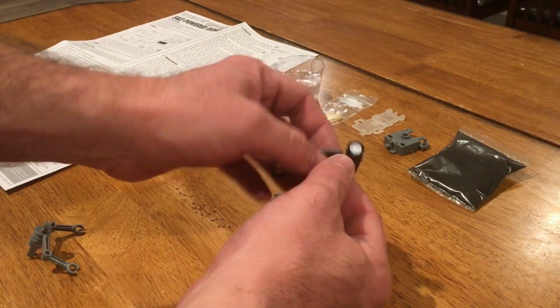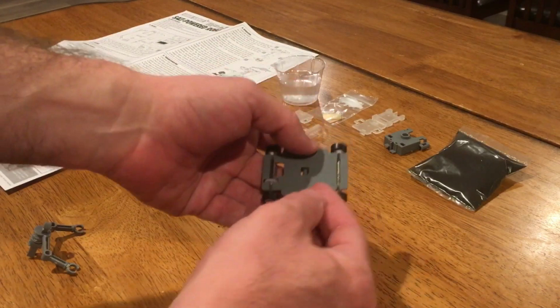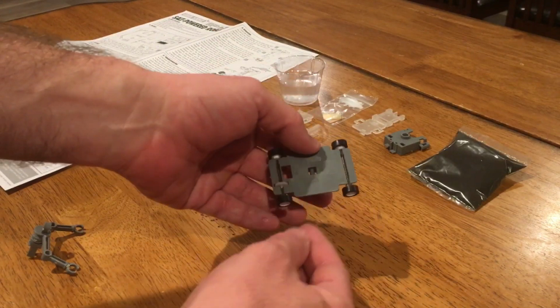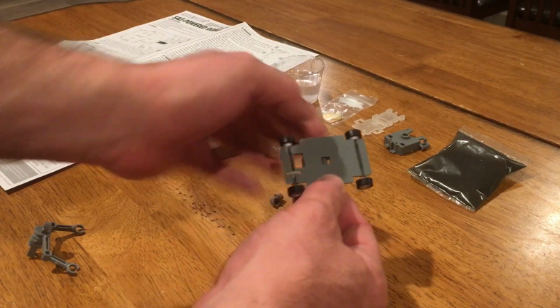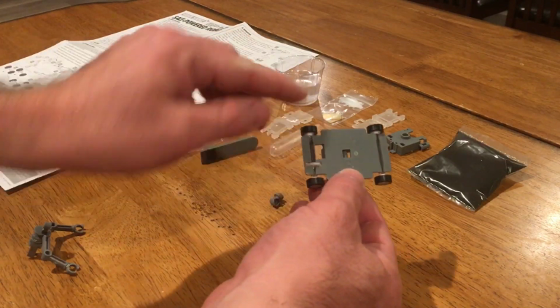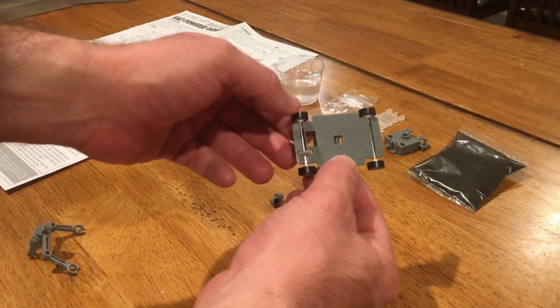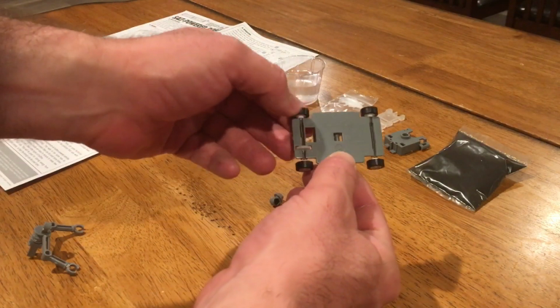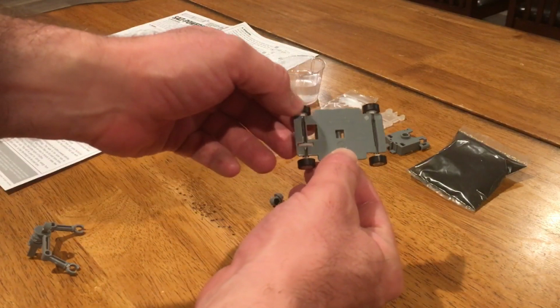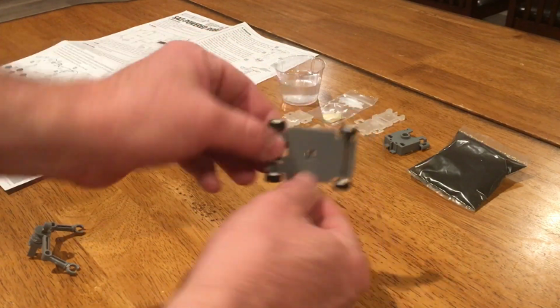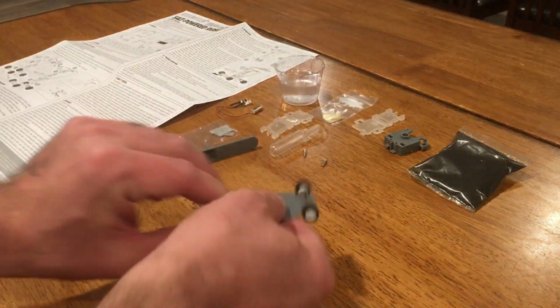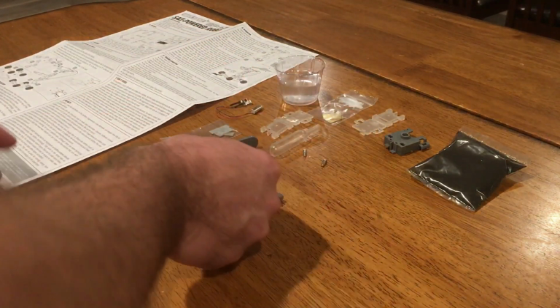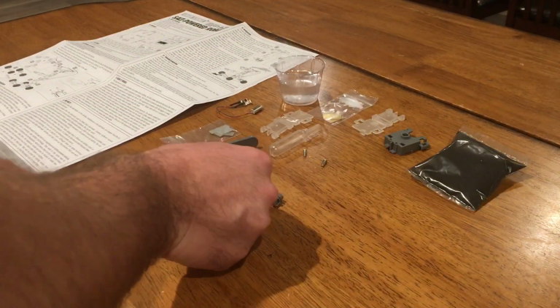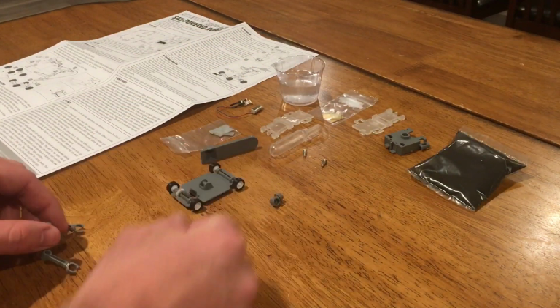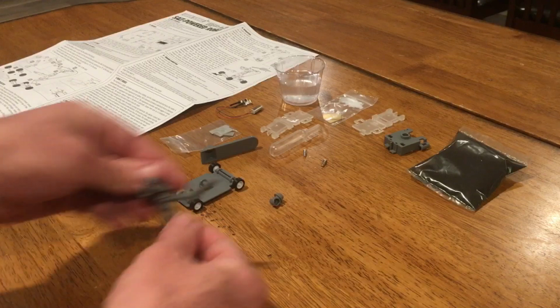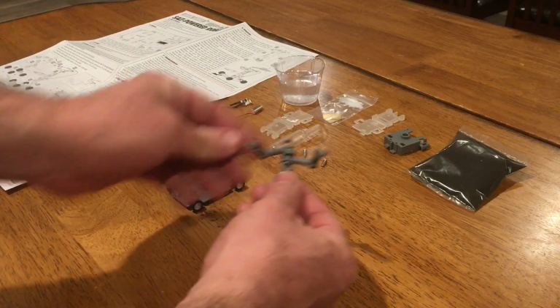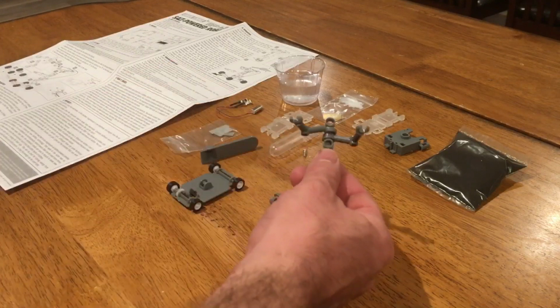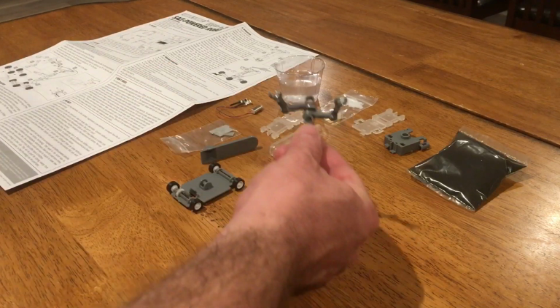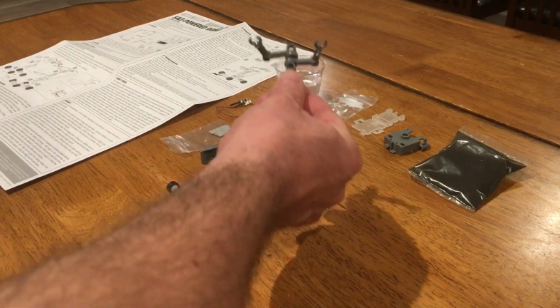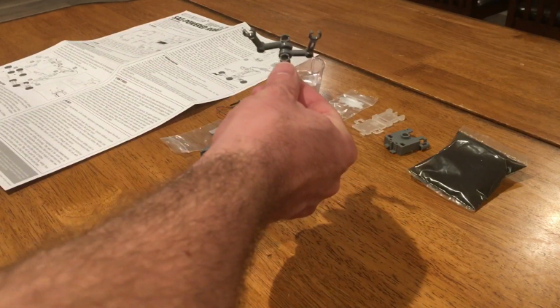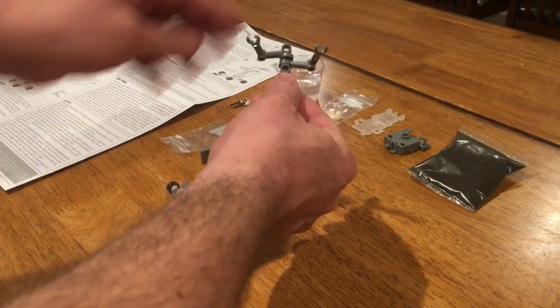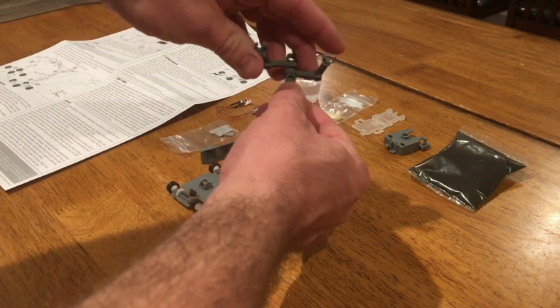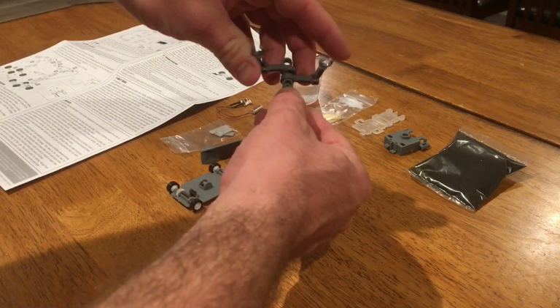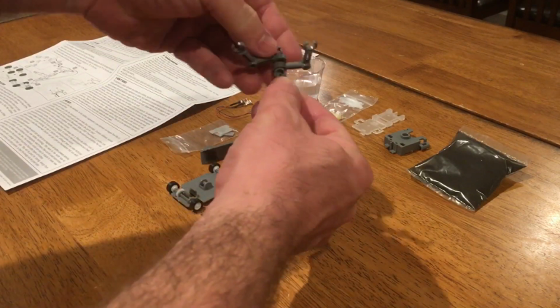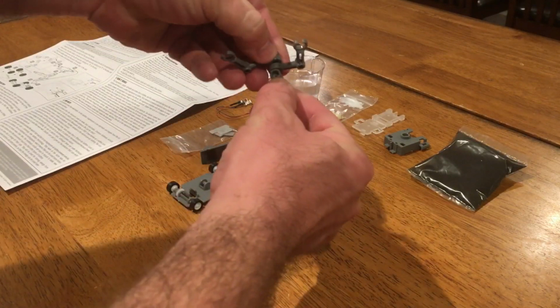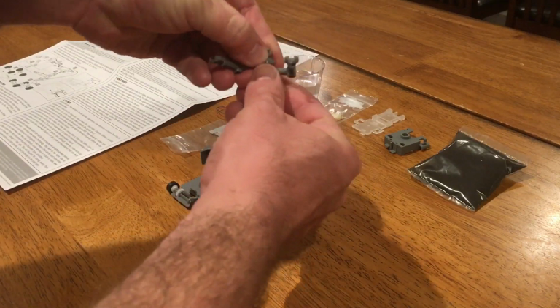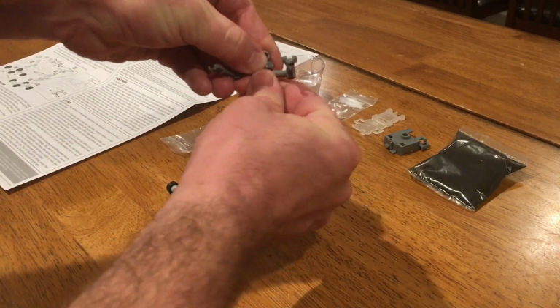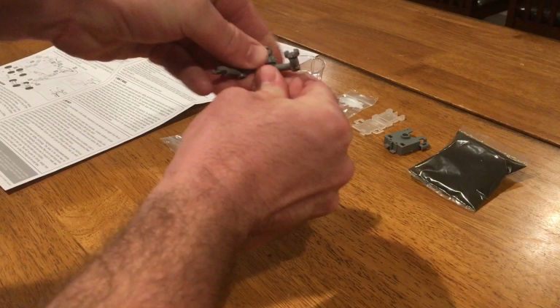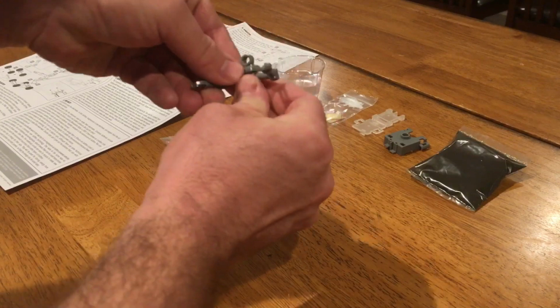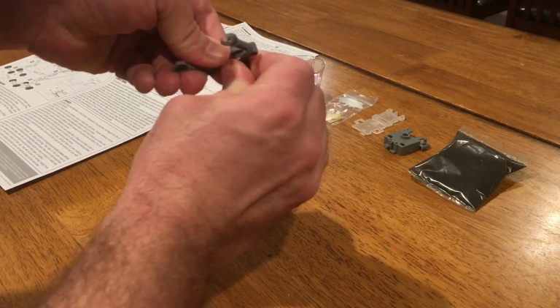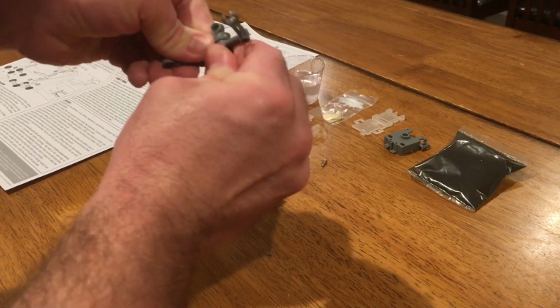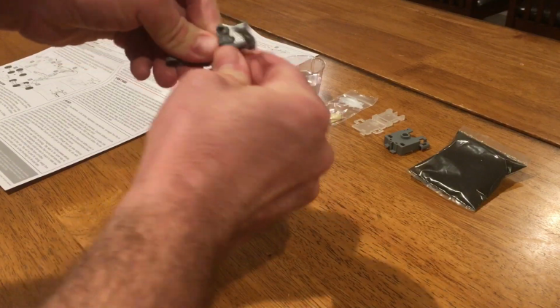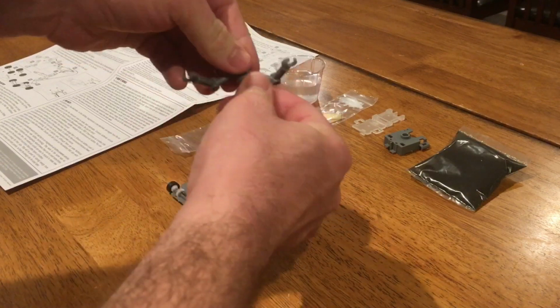So that's how you put the wheels on — pretty straightforward. You just got to make sure you have the motor side correct. And that's how you make the torso. You just snap on the two arms. I had these backwards at first but that doesn't really matter.